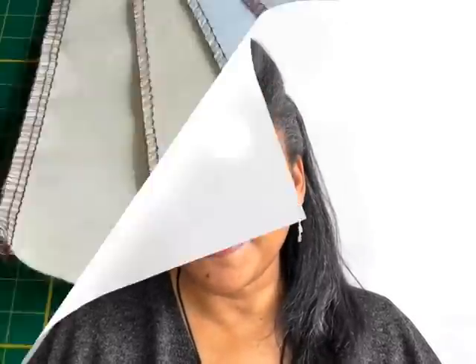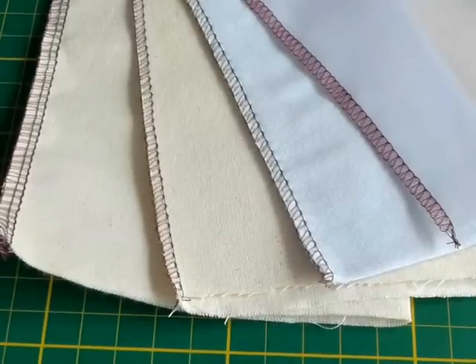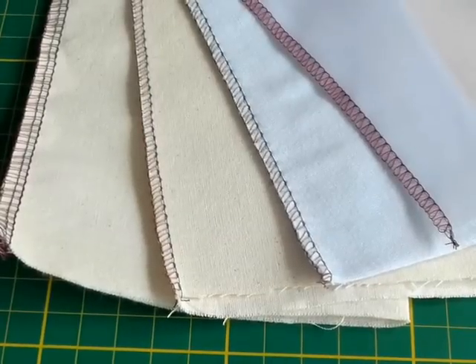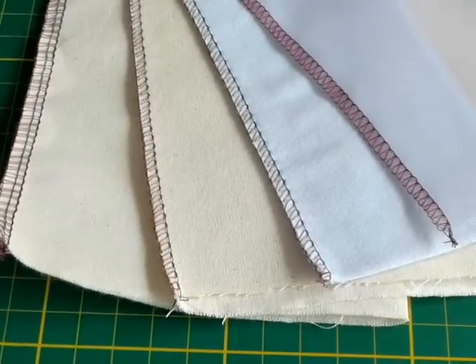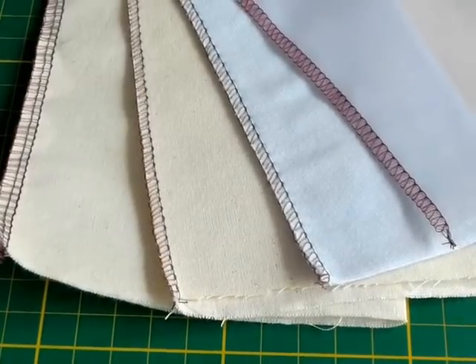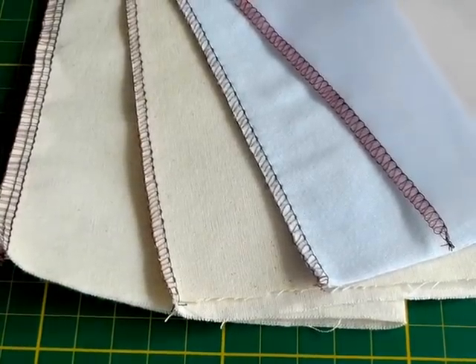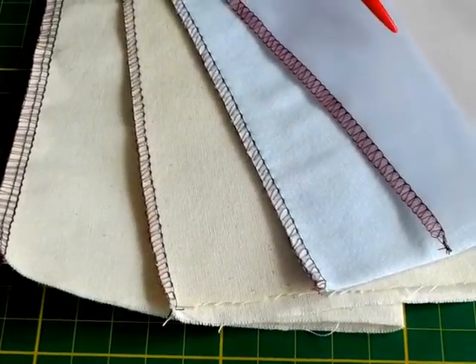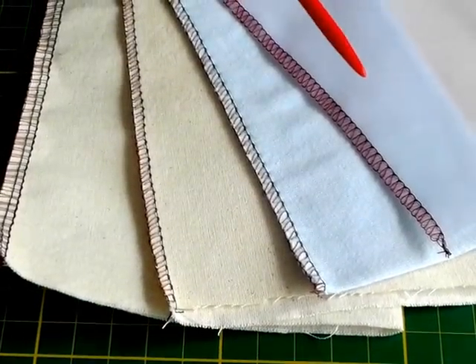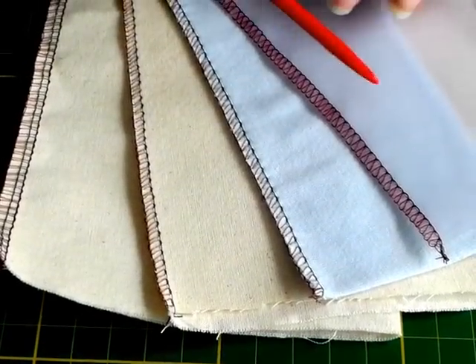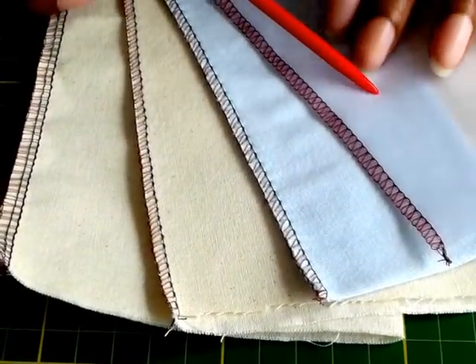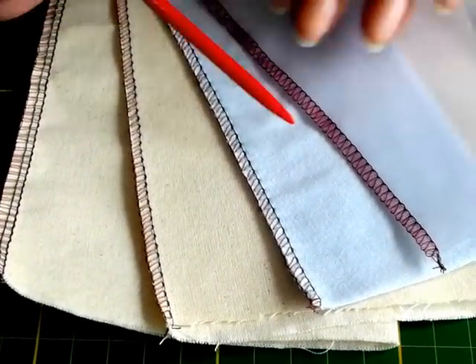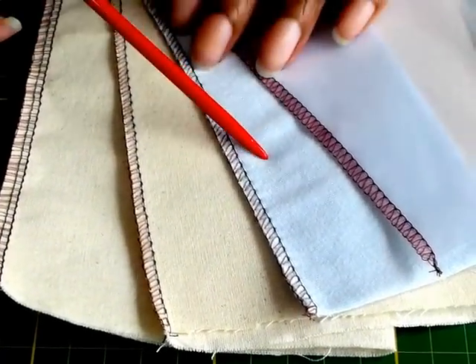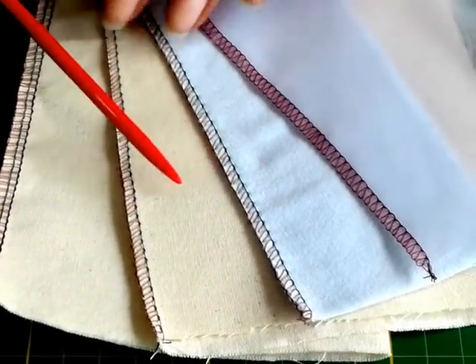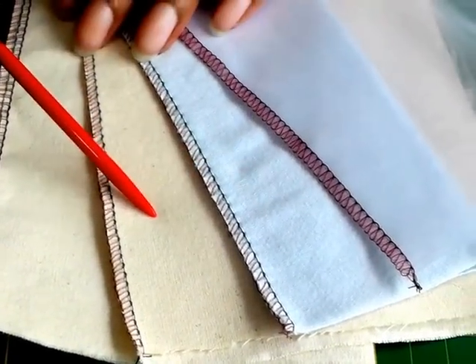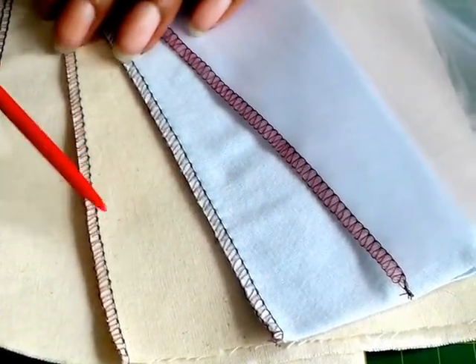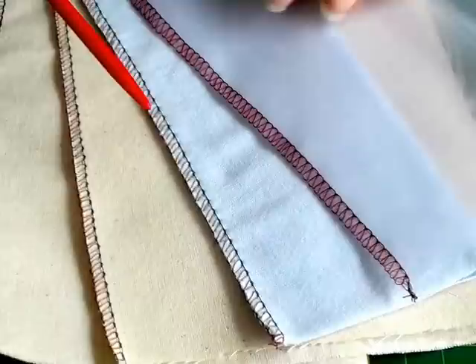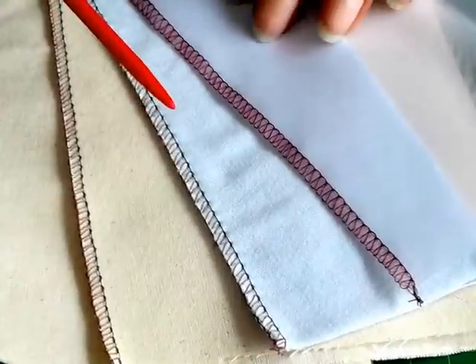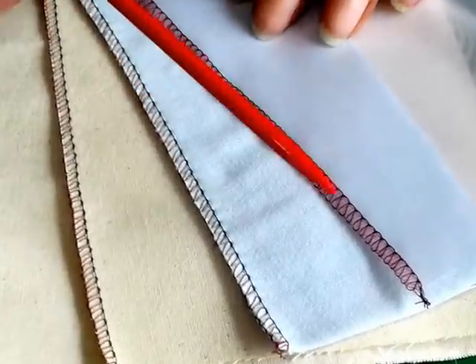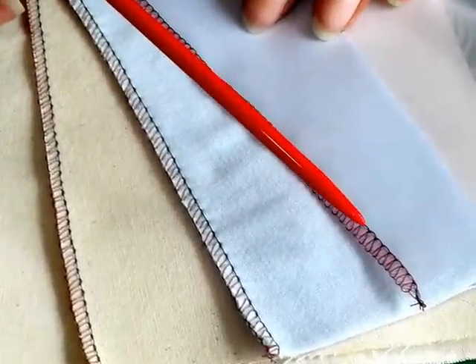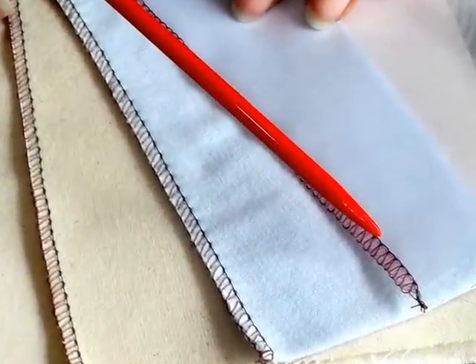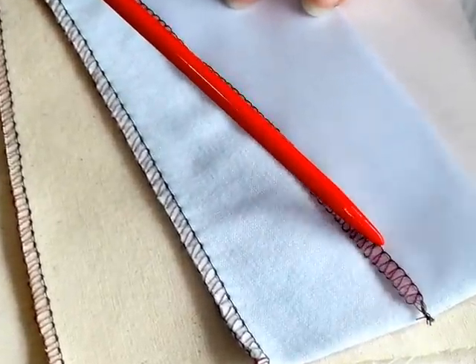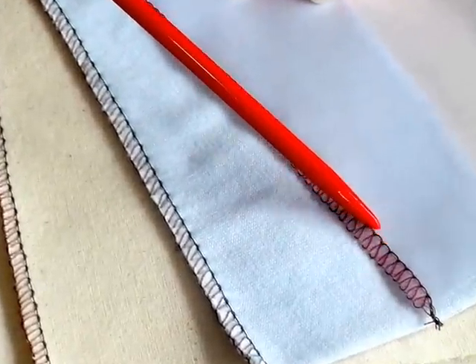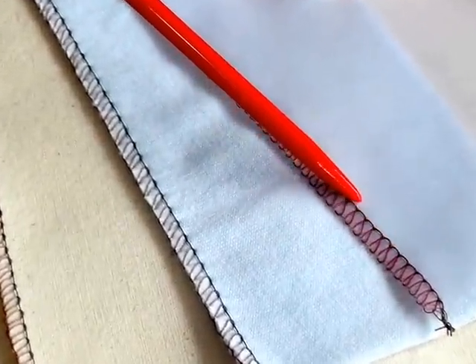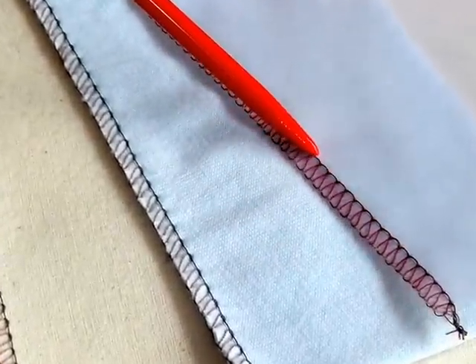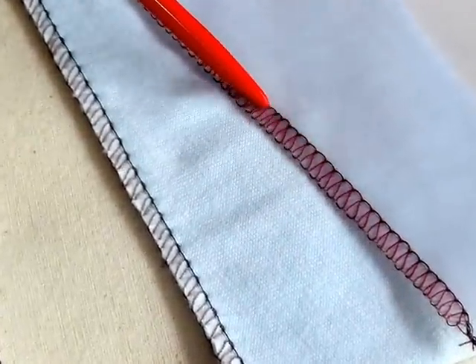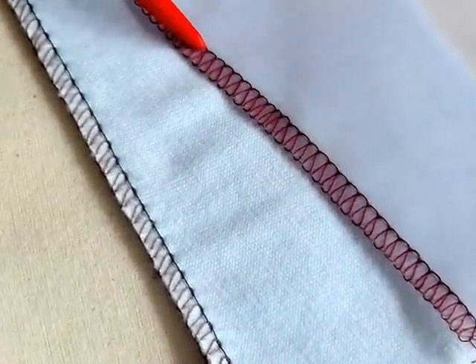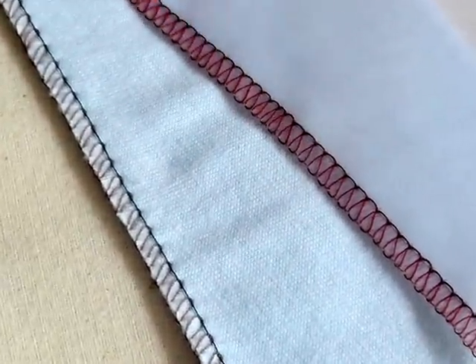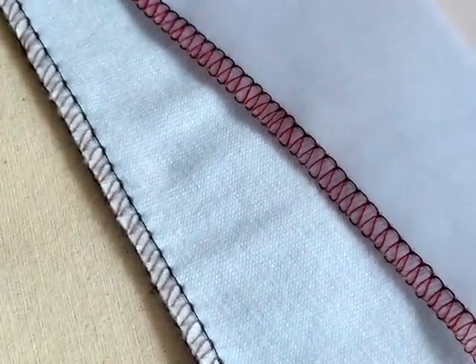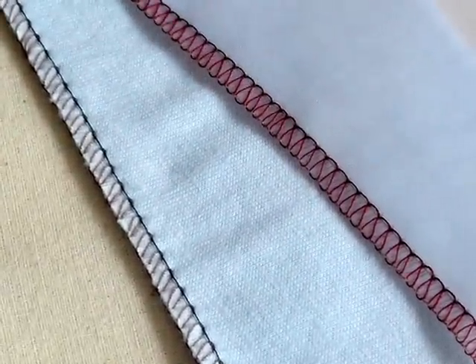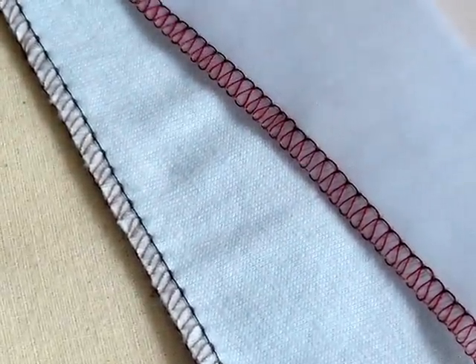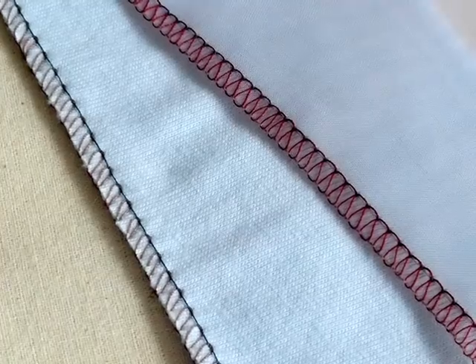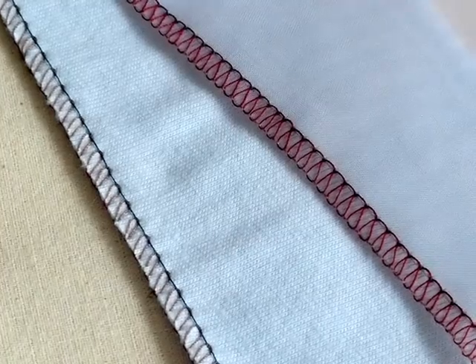Here I've got a sample of different fabrics — a lightweight chiffon, a knit, and a woven fabric. This is what you're supposed to be looking for when you've got a correctly sewn serged edge or overlock edge.